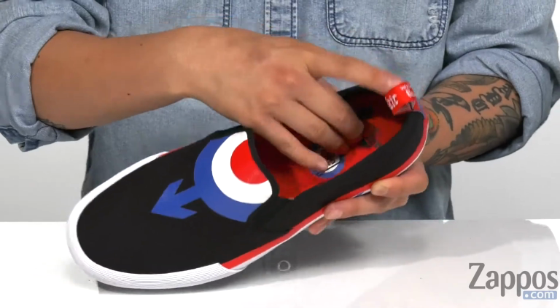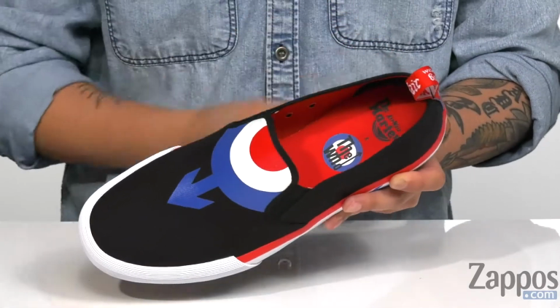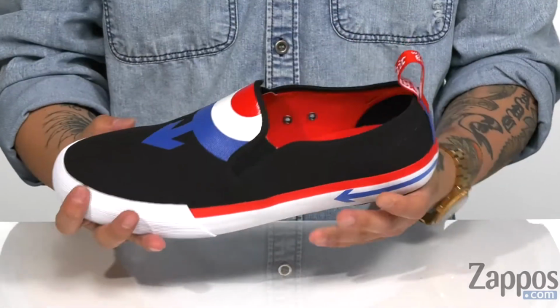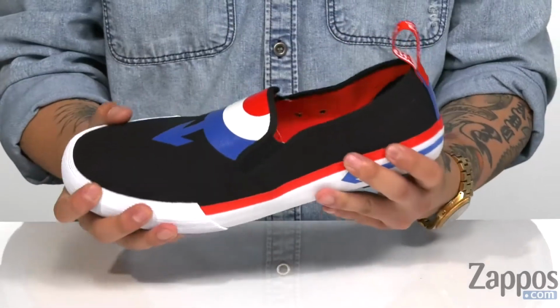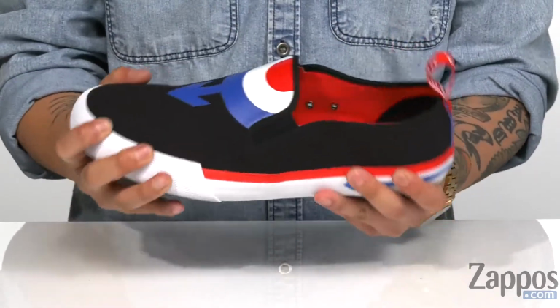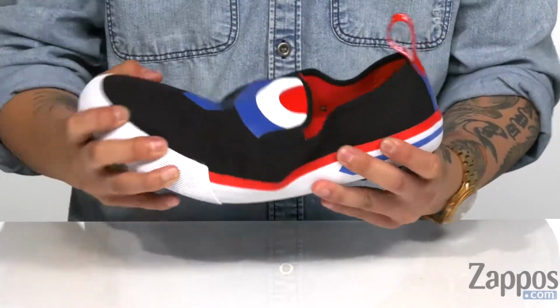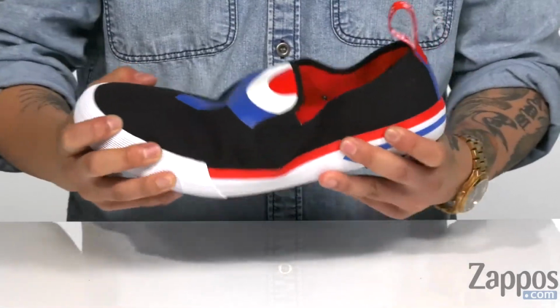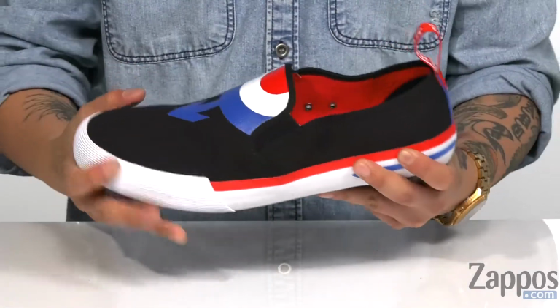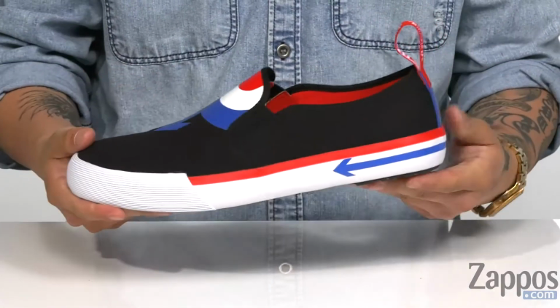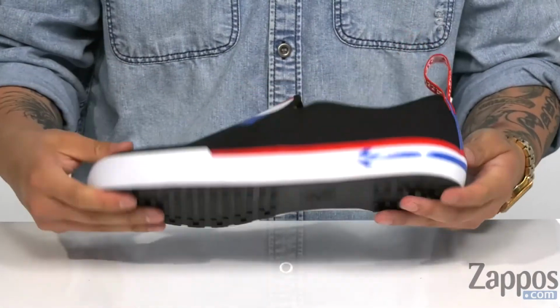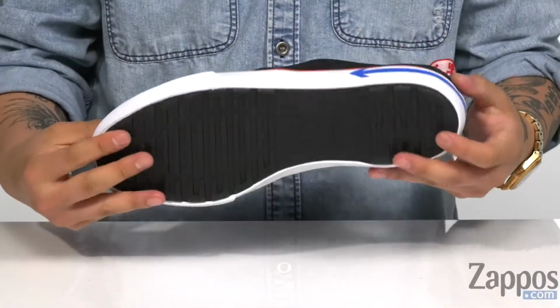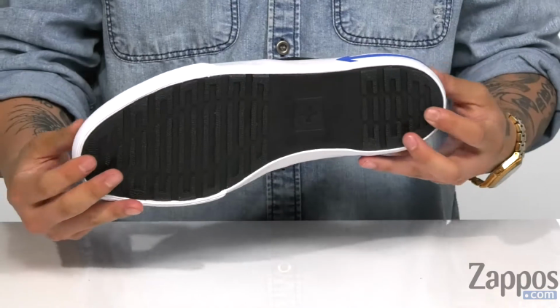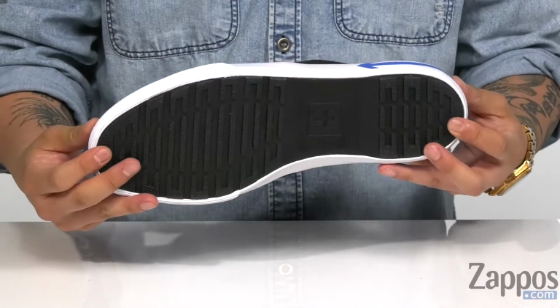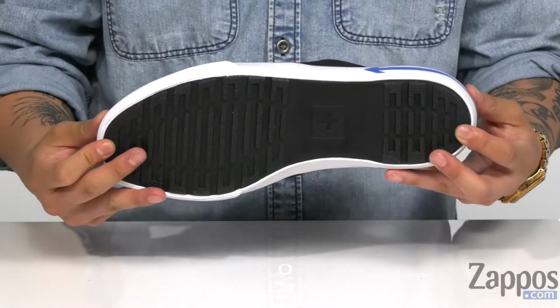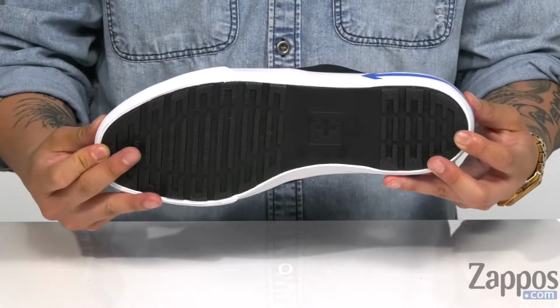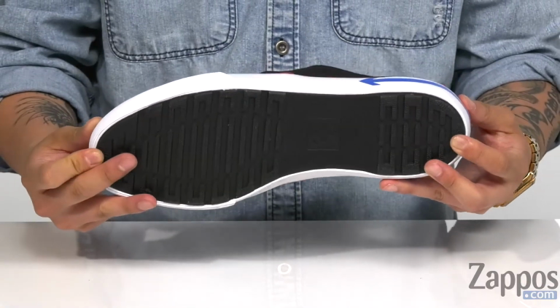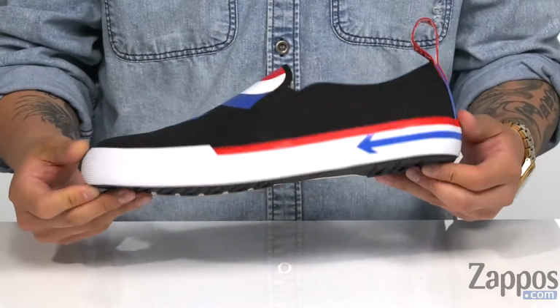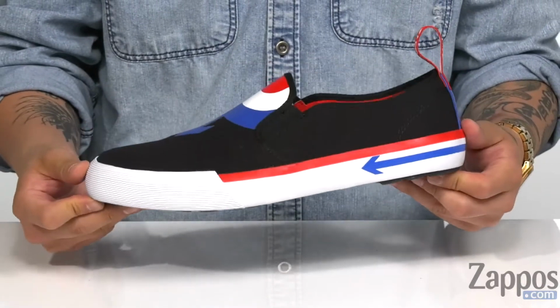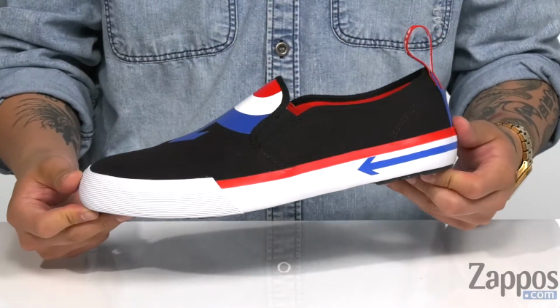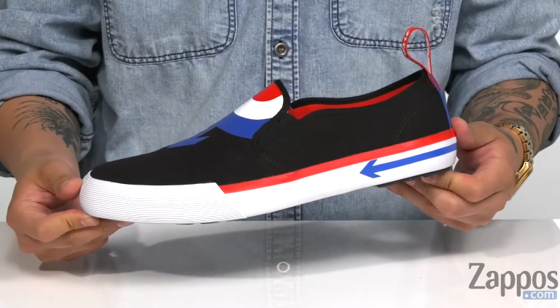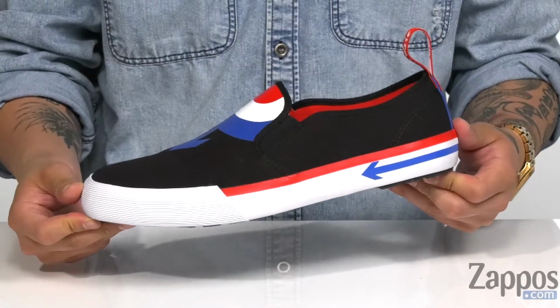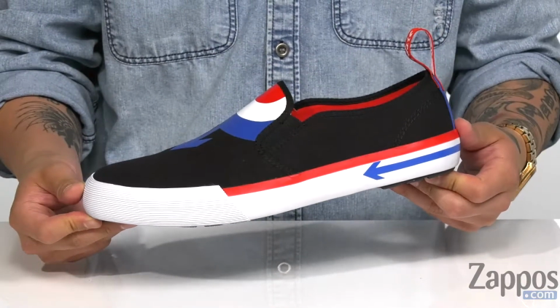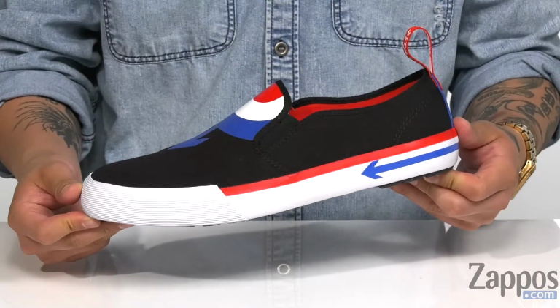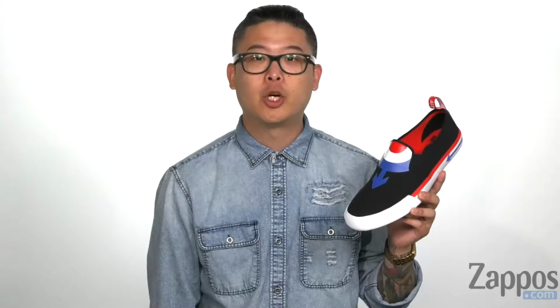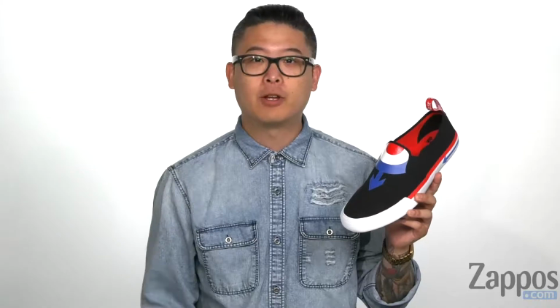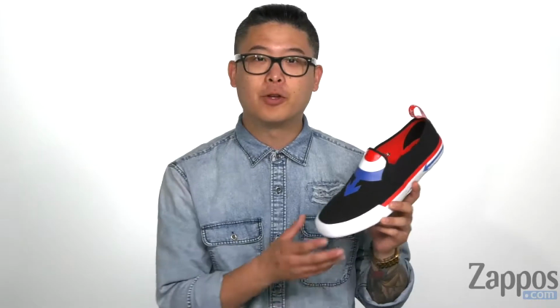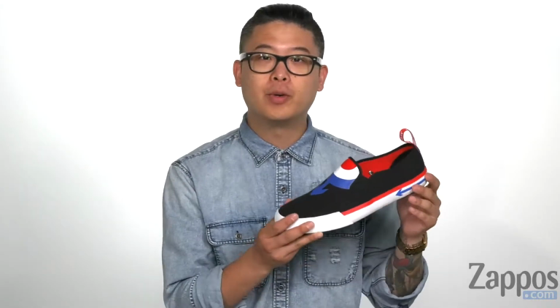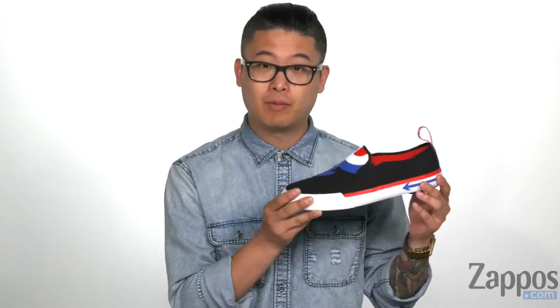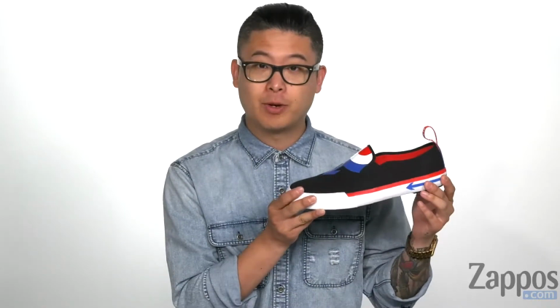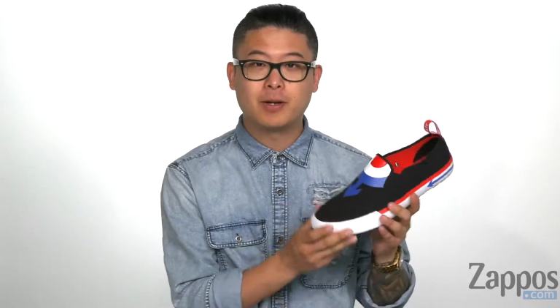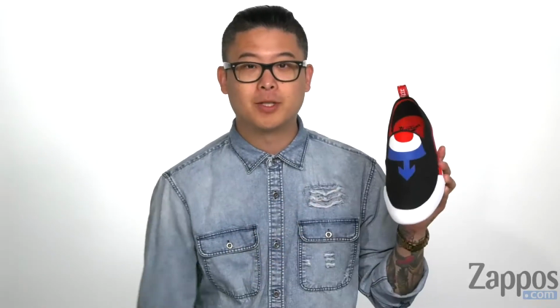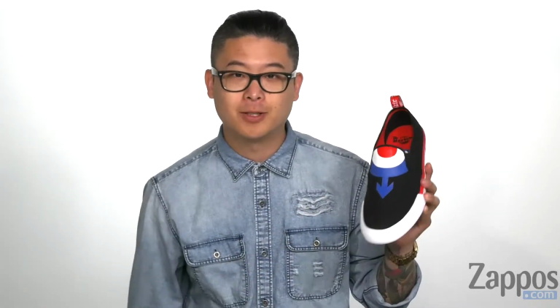It's cushioned to help absorb shock. A flexible rubber outsole and midsole keeps it durable, and of course the nice treaded pattern on the bottom keeps you stable on a variety of surfaces. Show off your love for the Who with this great slip-on from Doc Martens.